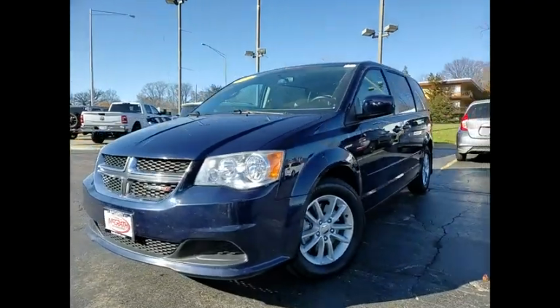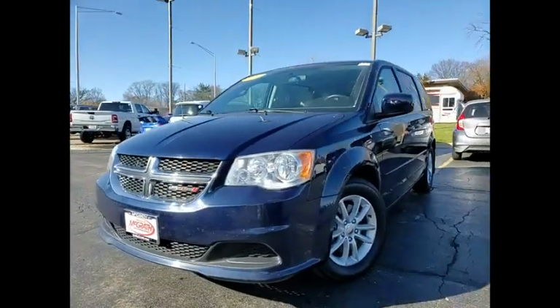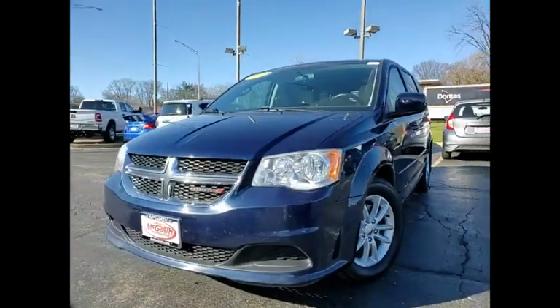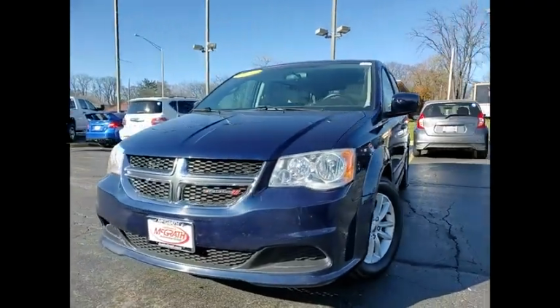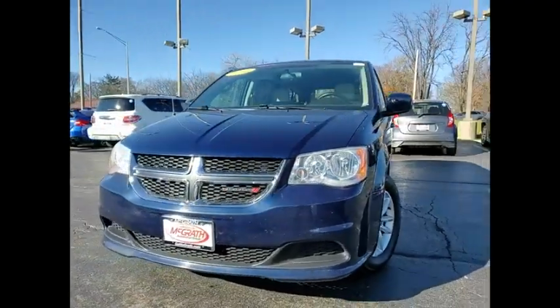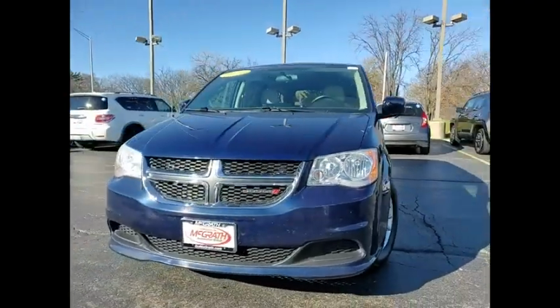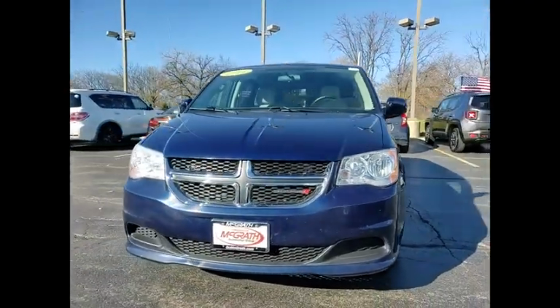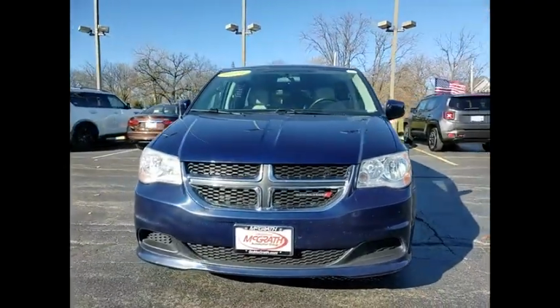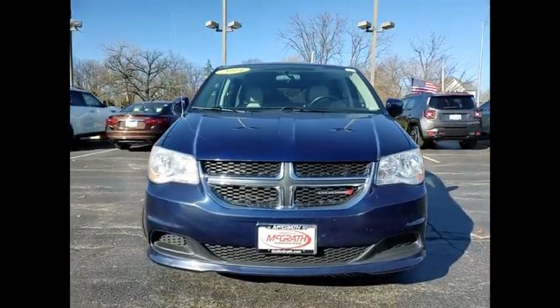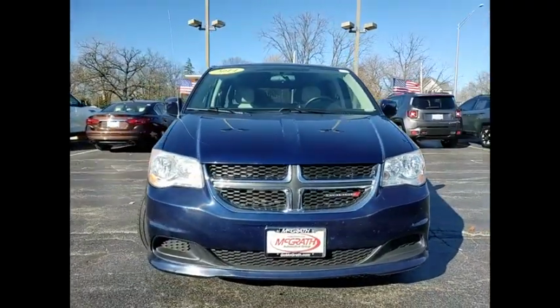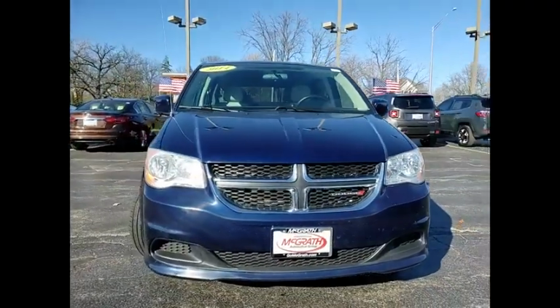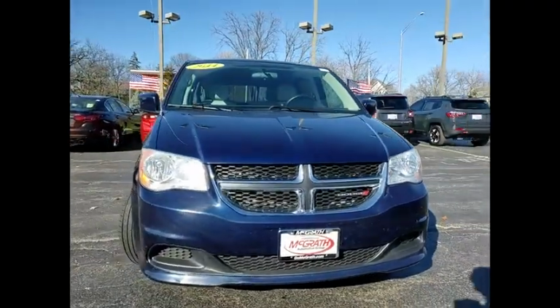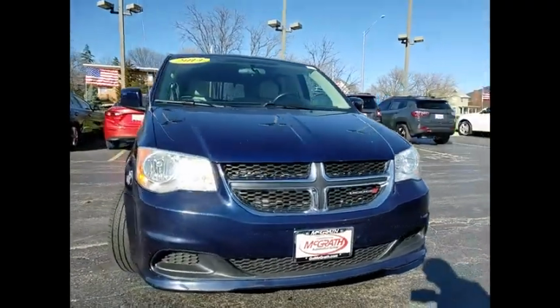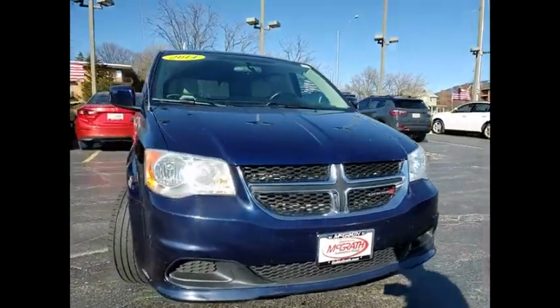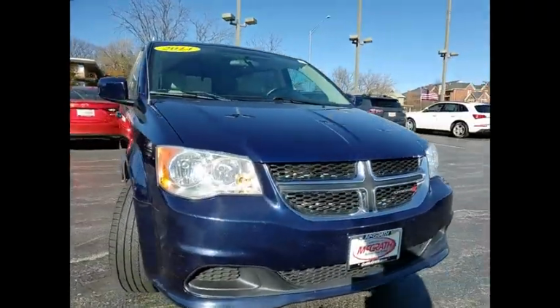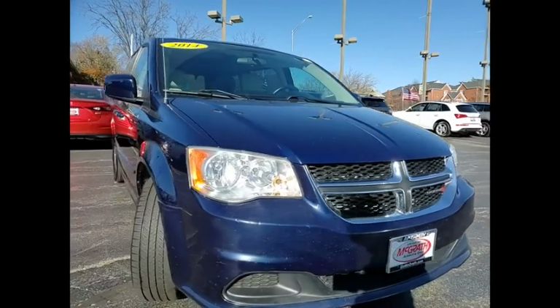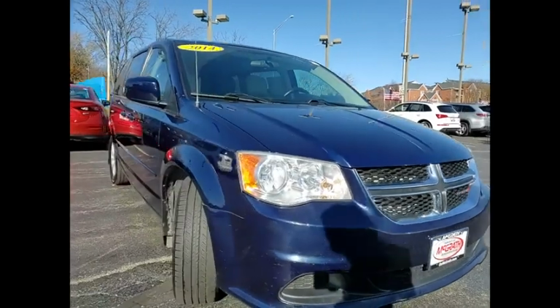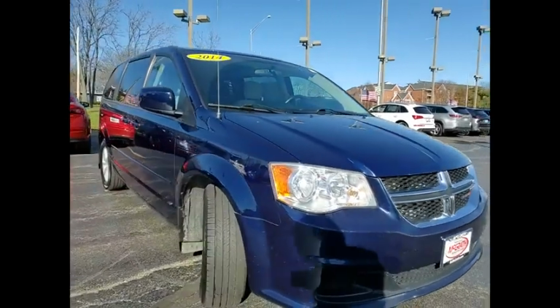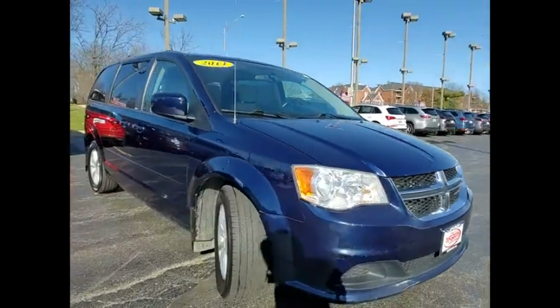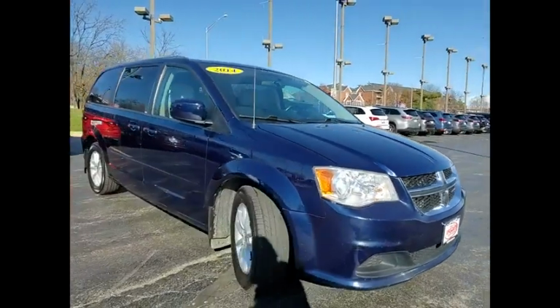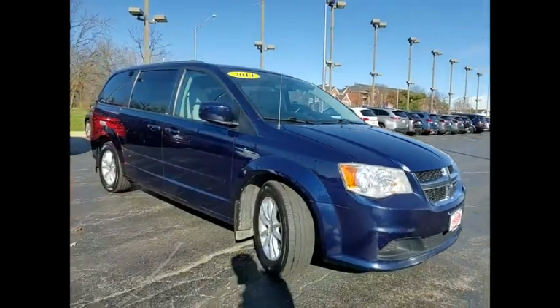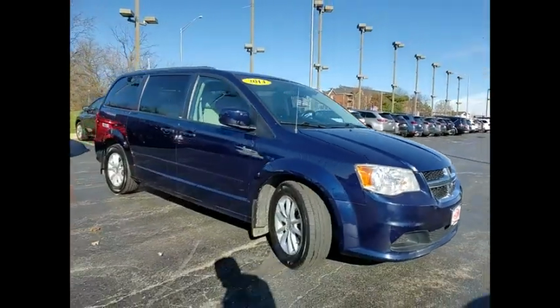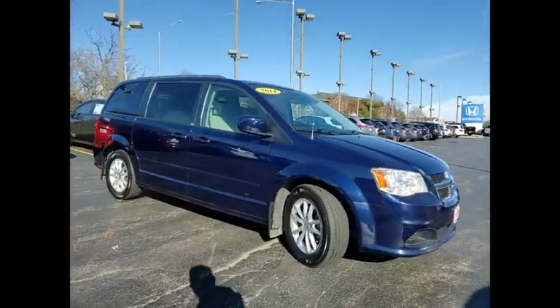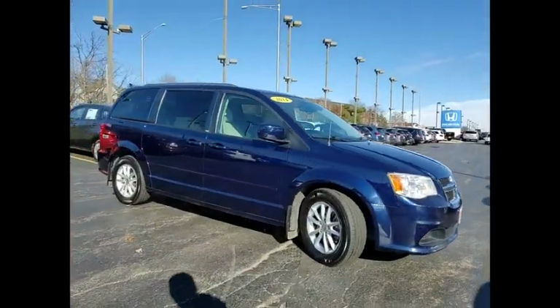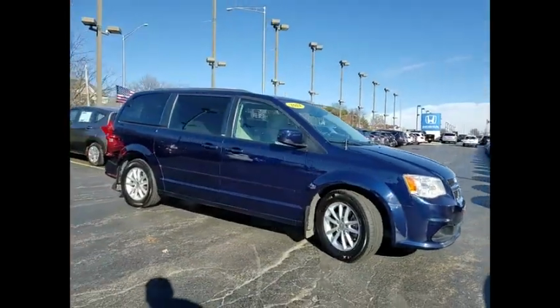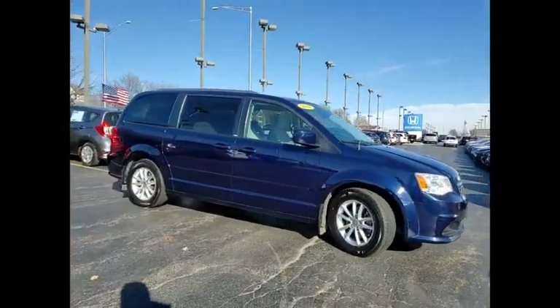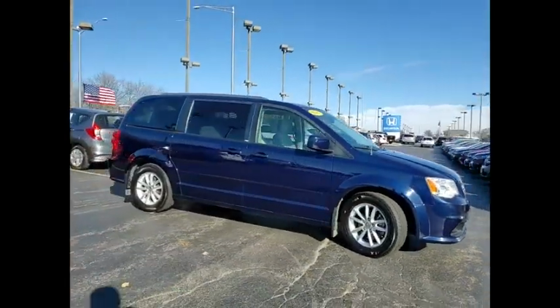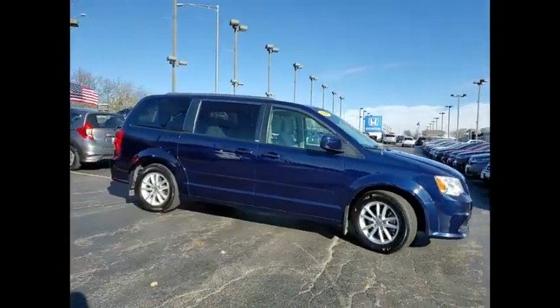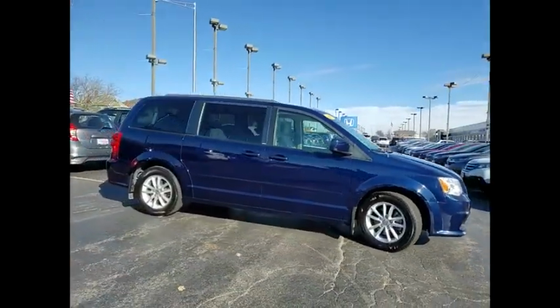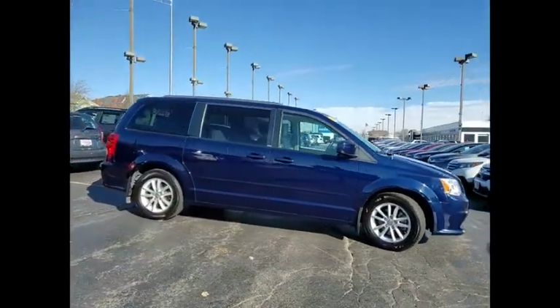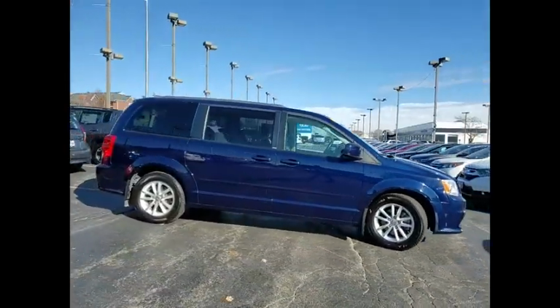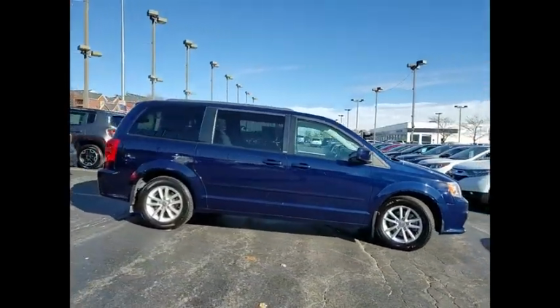Make a great choice today with the 2014 Grand Caravan. The Dodge Grand Caravan received the government's highest front and side crash rating of 5 stars.